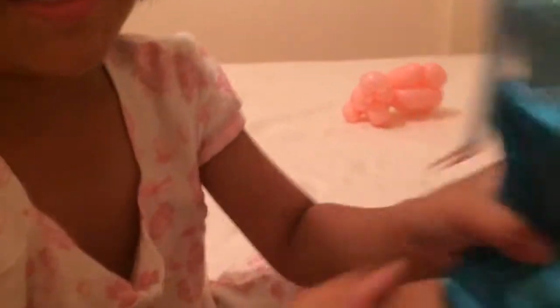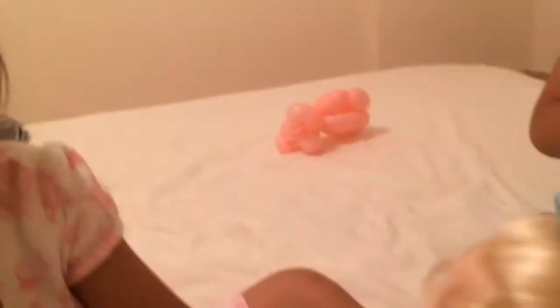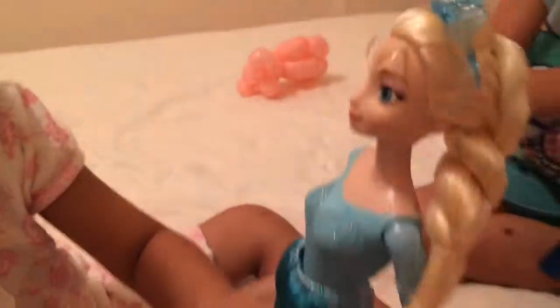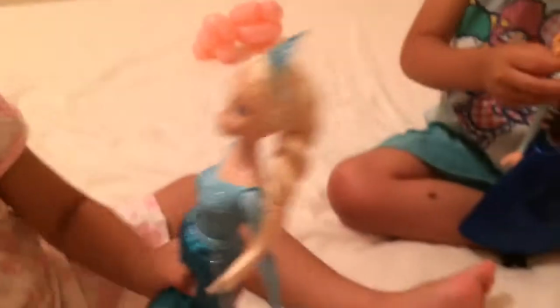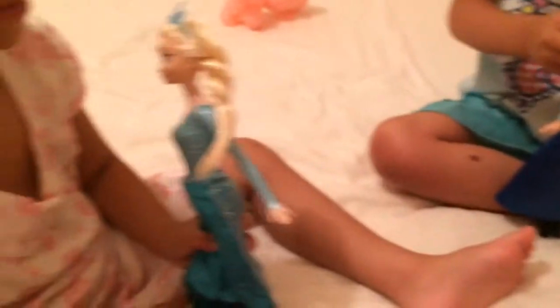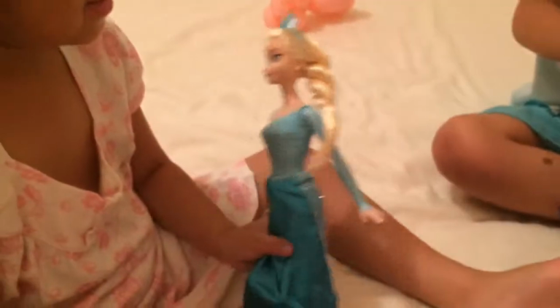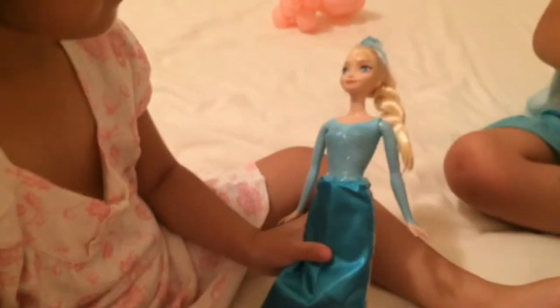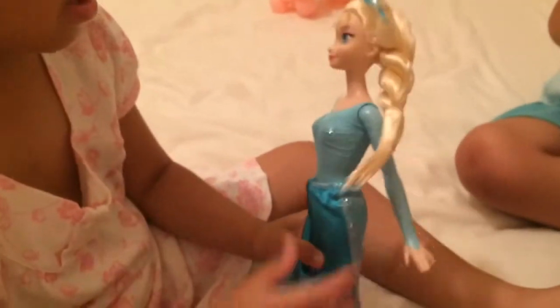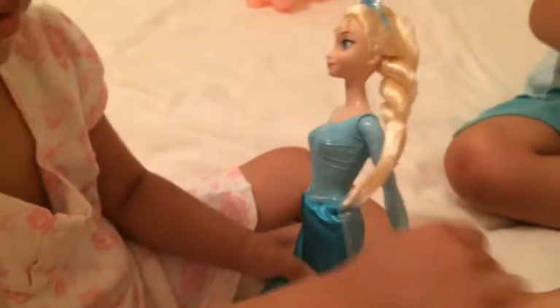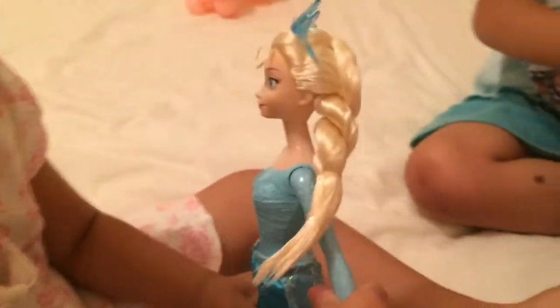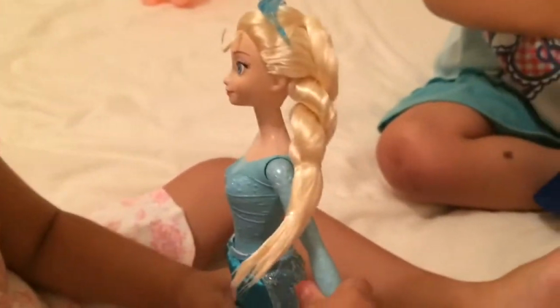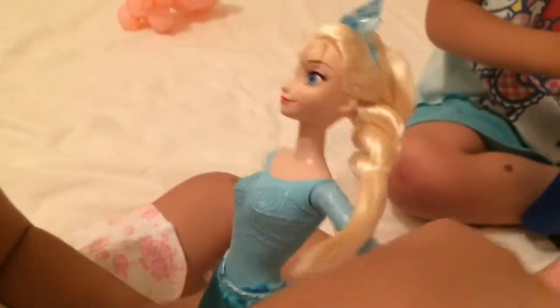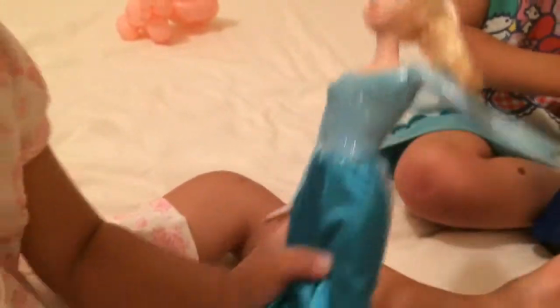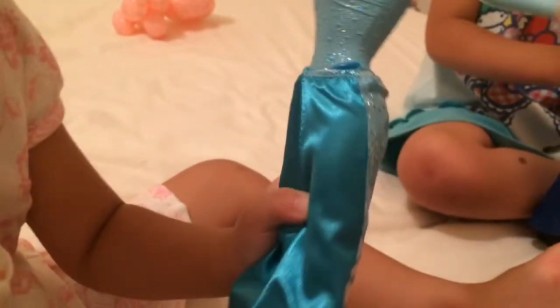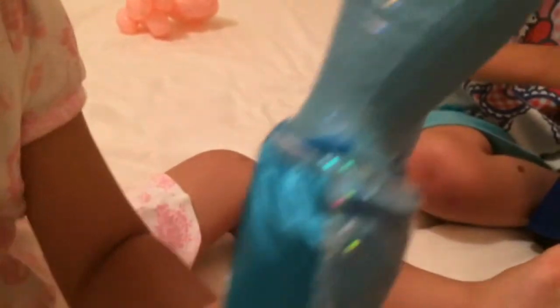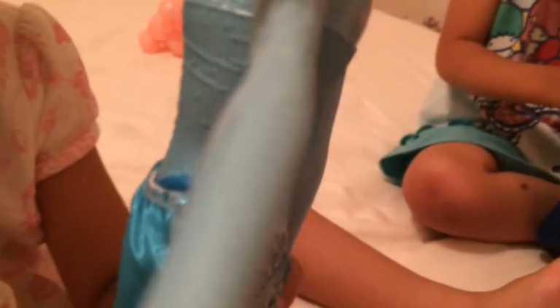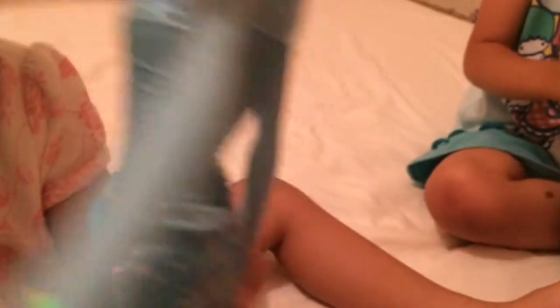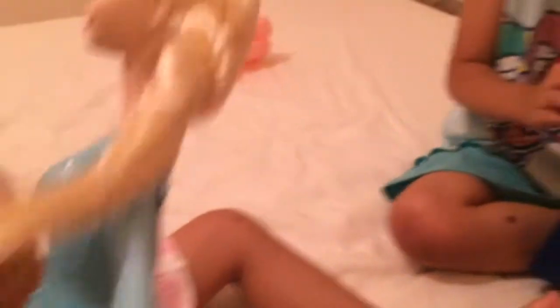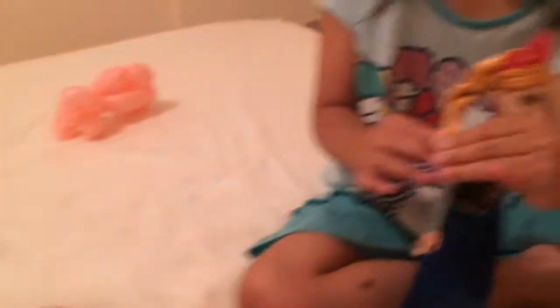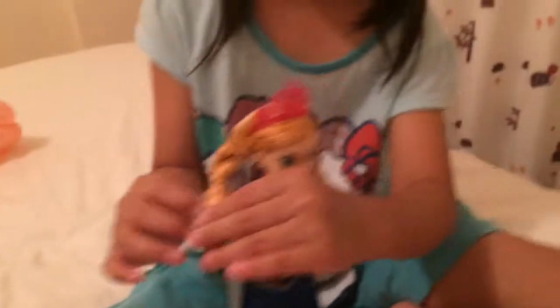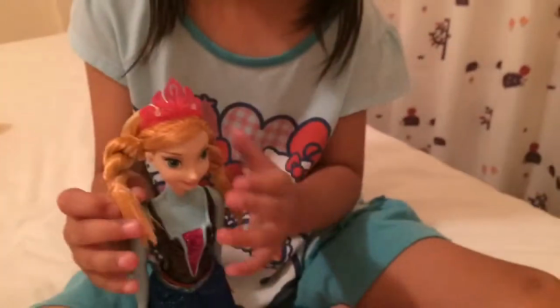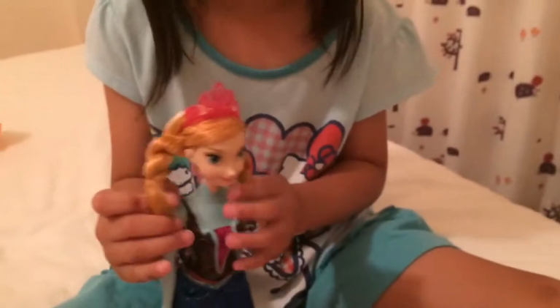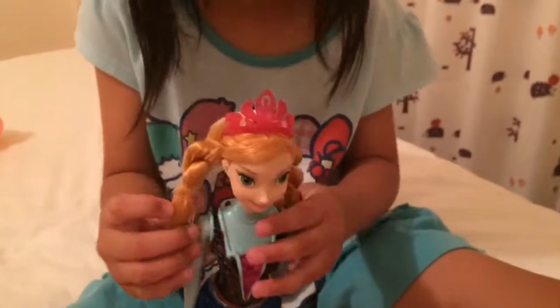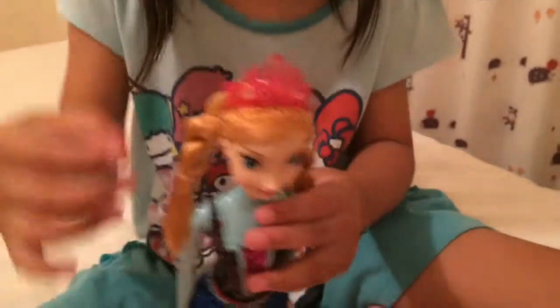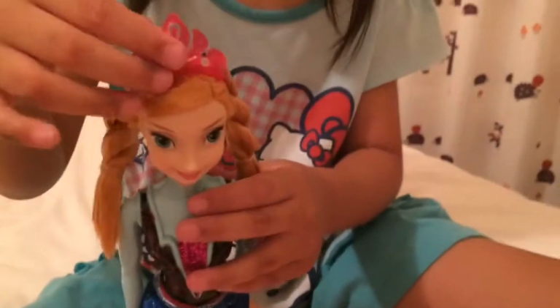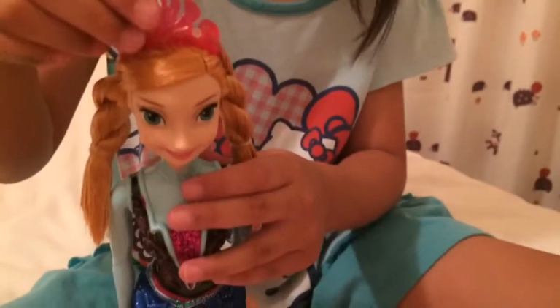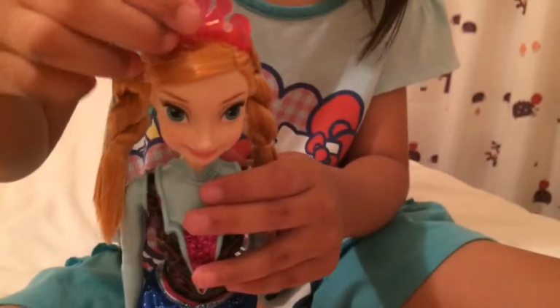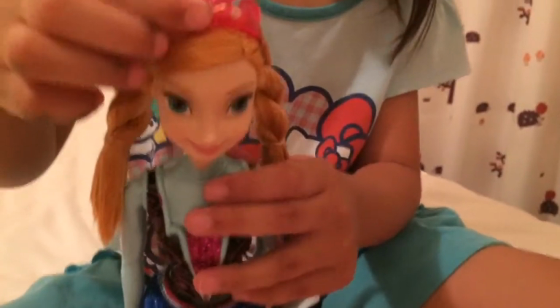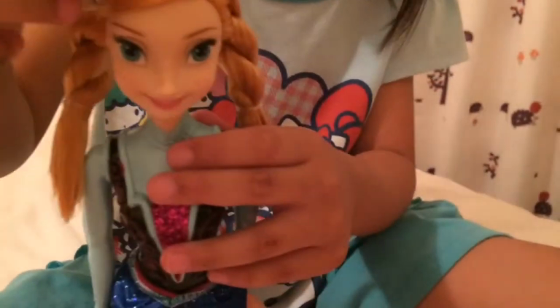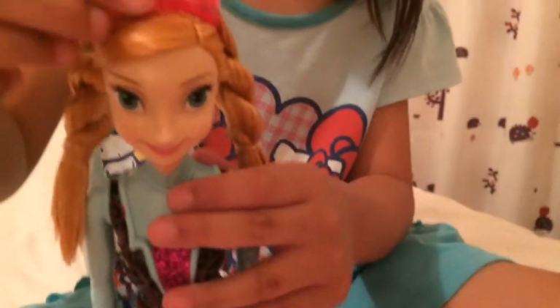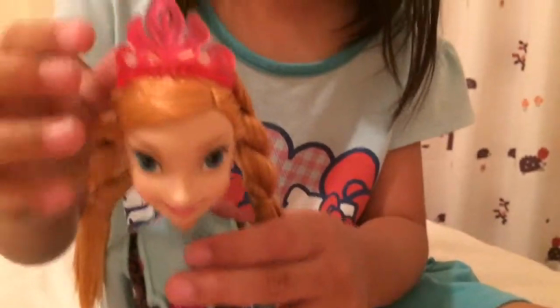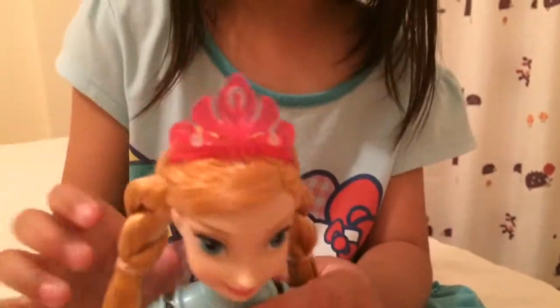Curly hair. One has the same tiara. Everyone has the same details in their tiara, but the color is not saying everything.